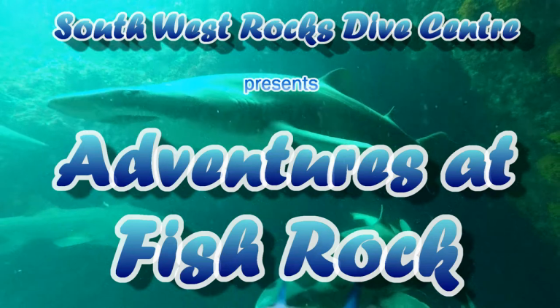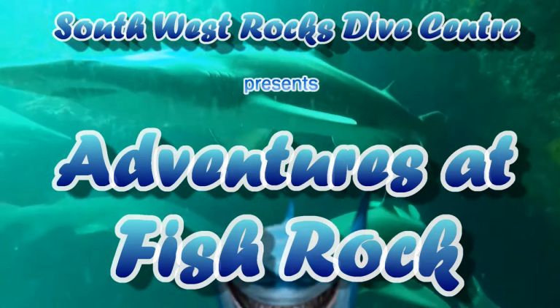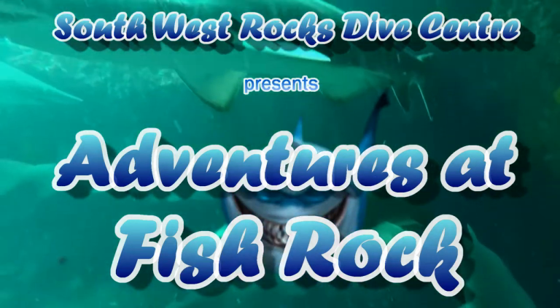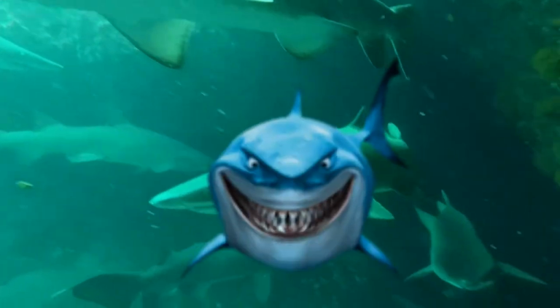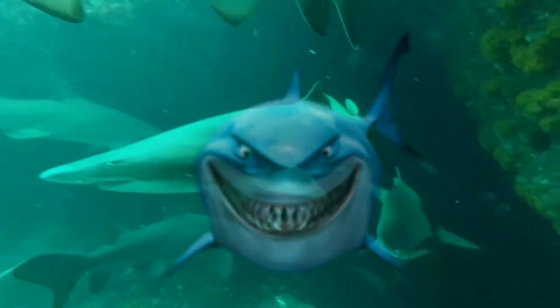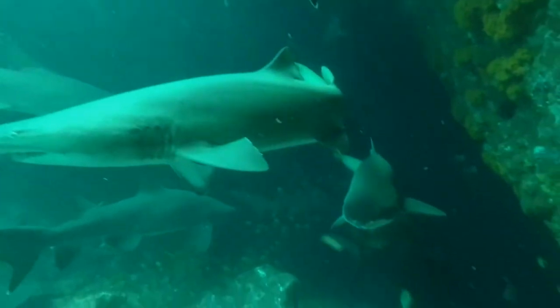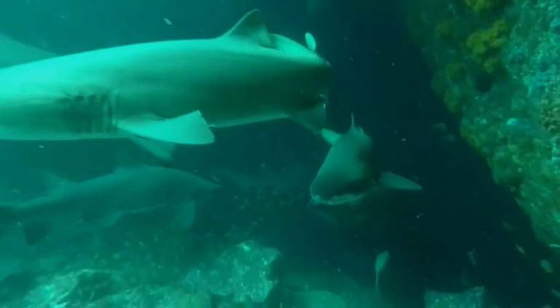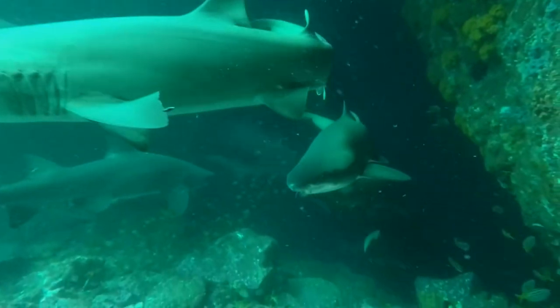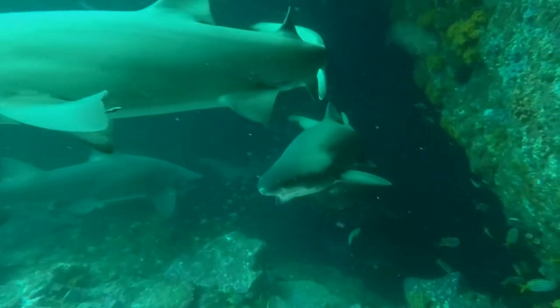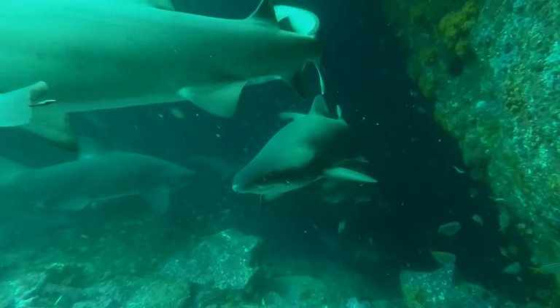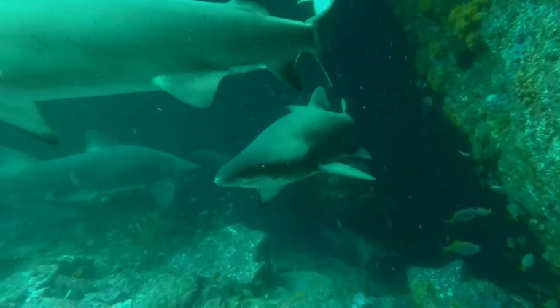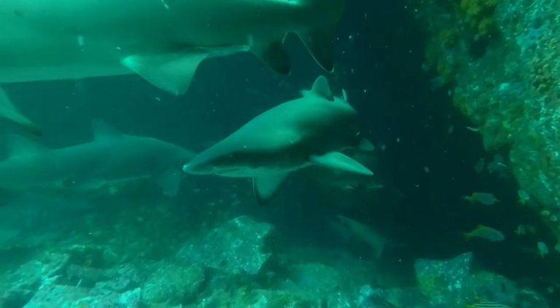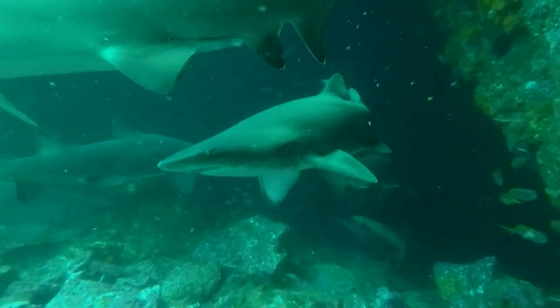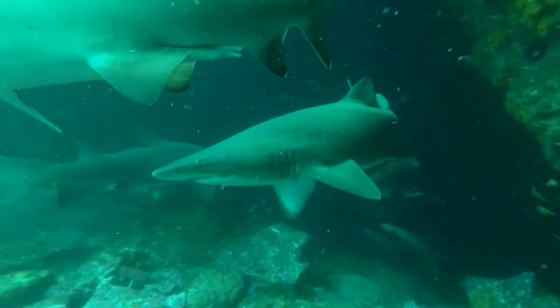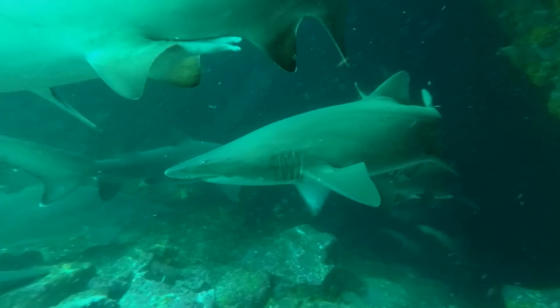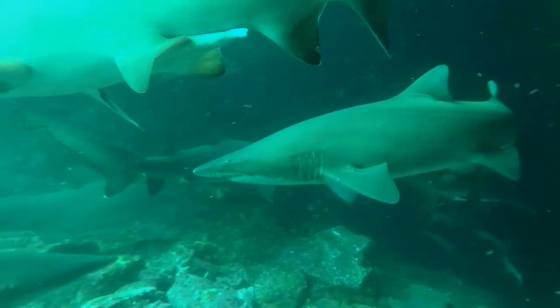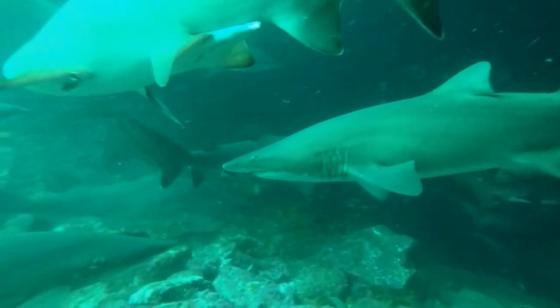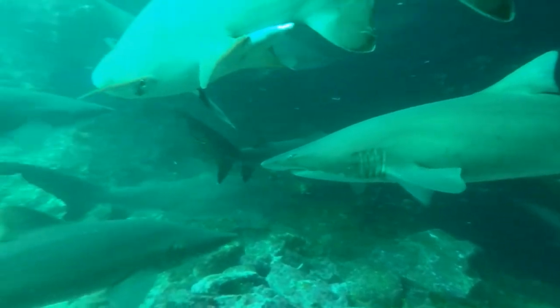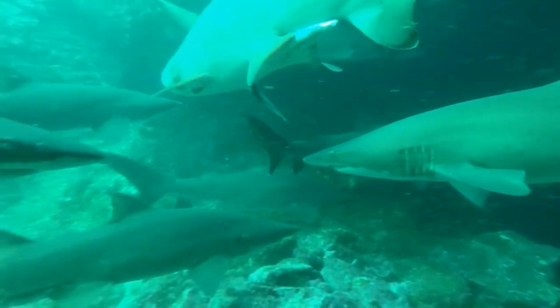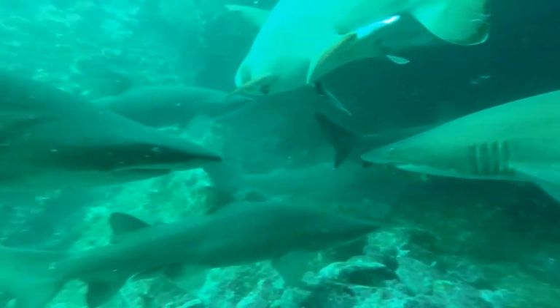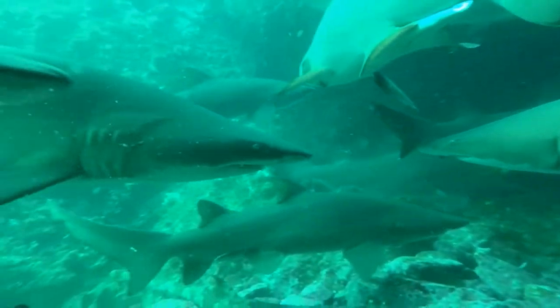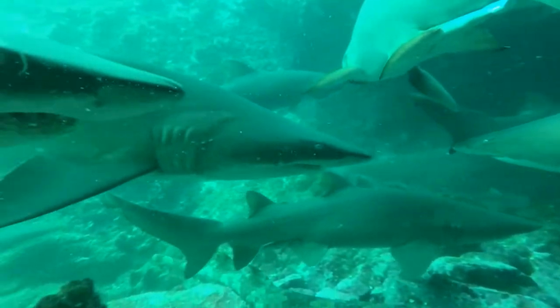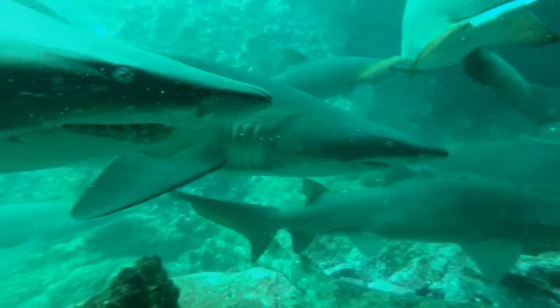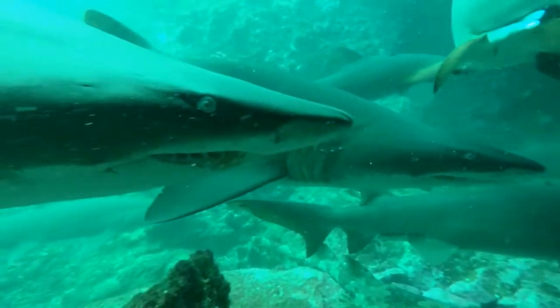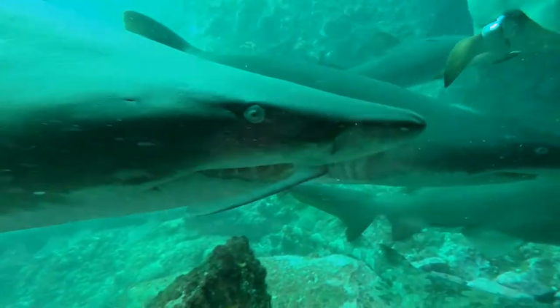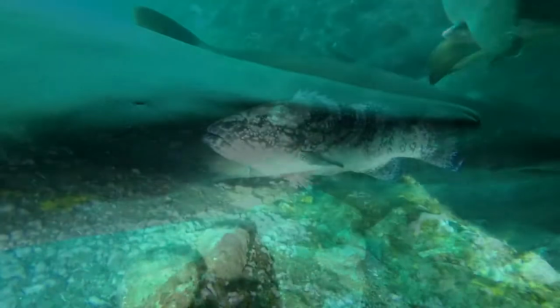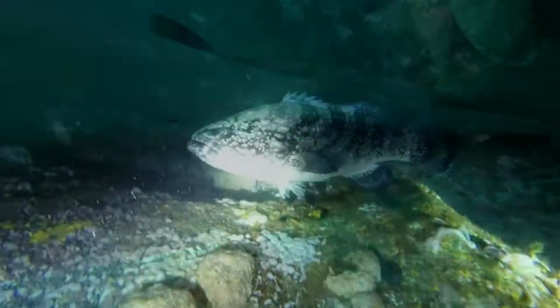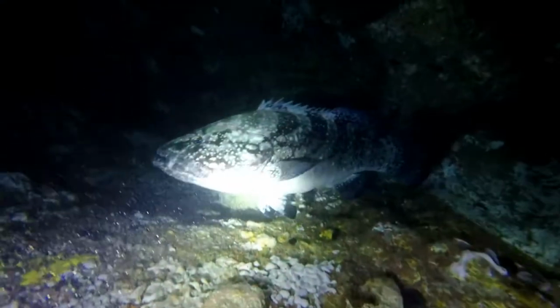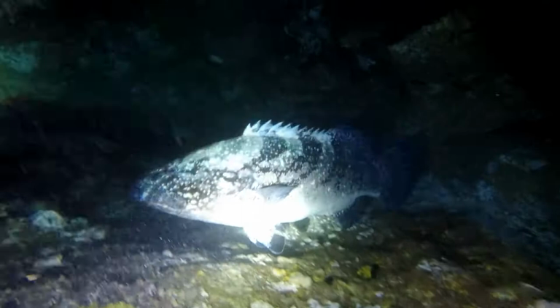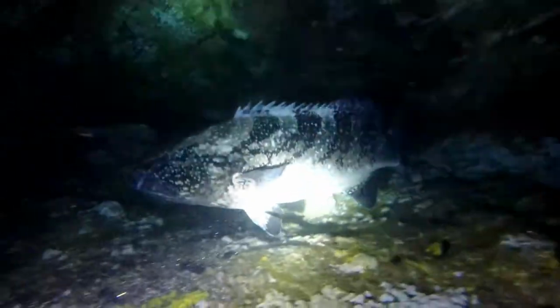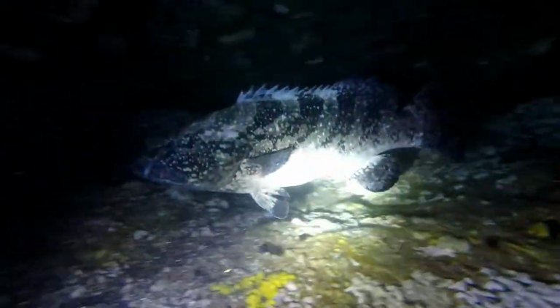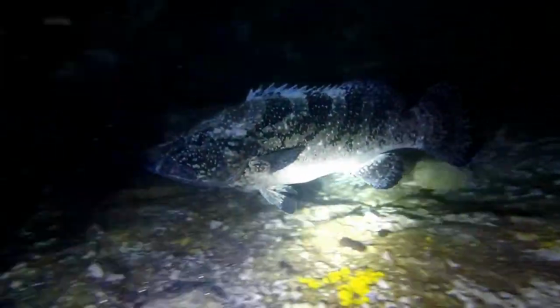Adventures at Fish Rock. Commonly known as black cod, these are saddletail gropers.